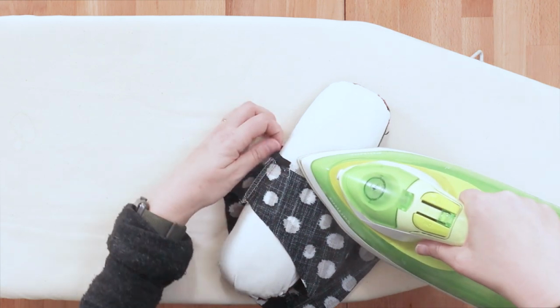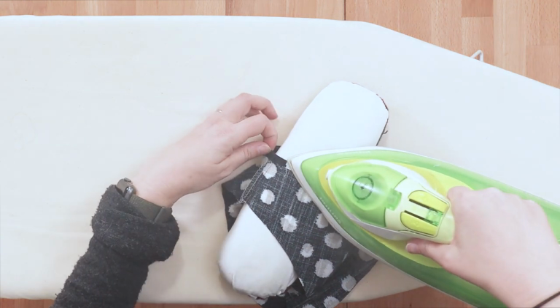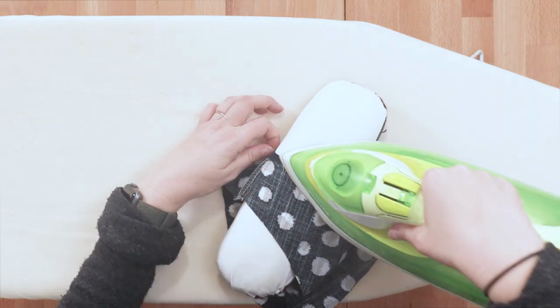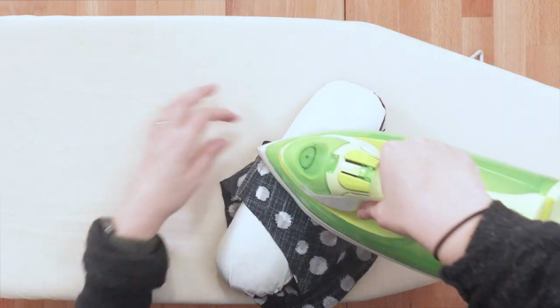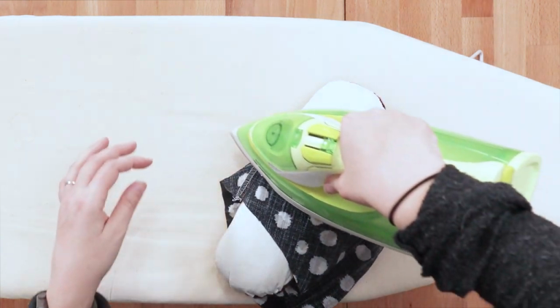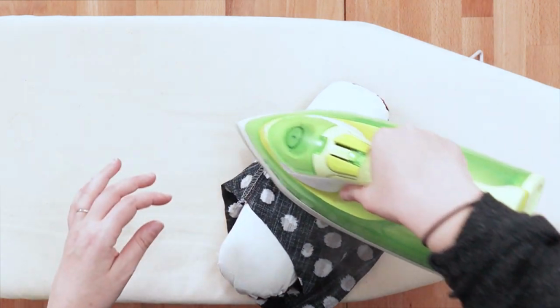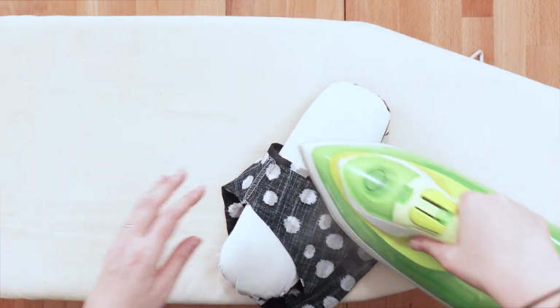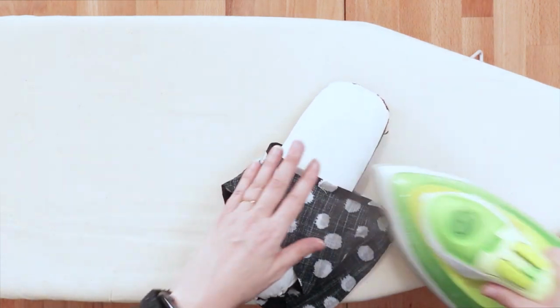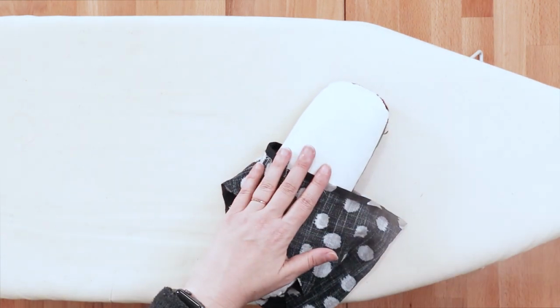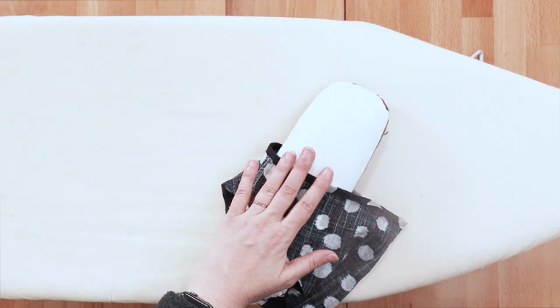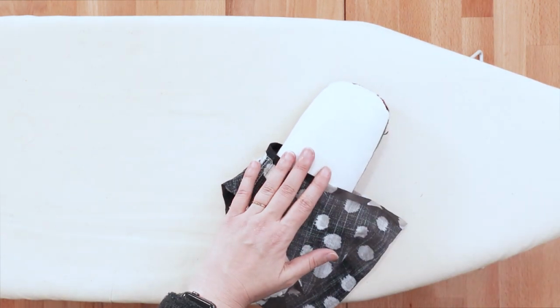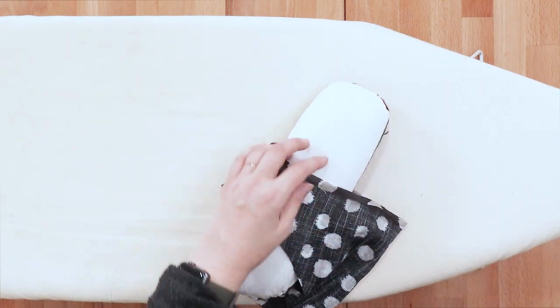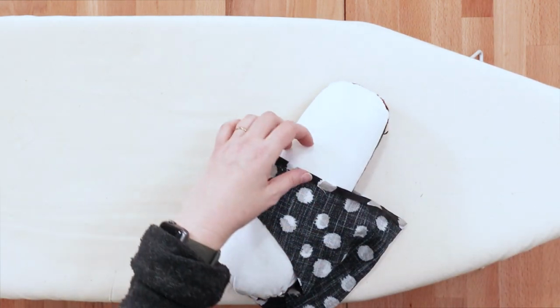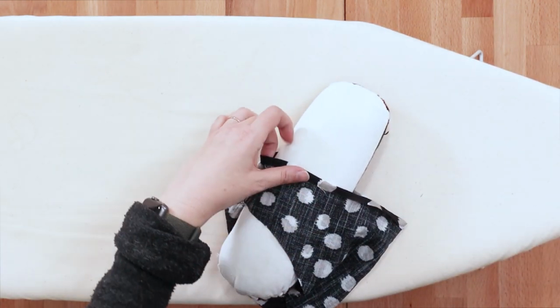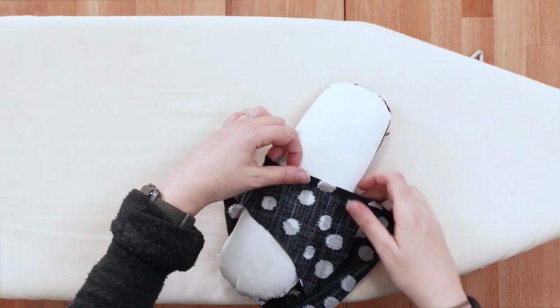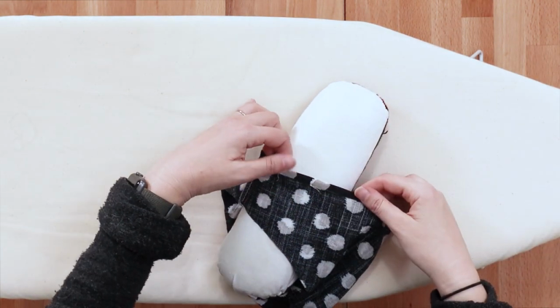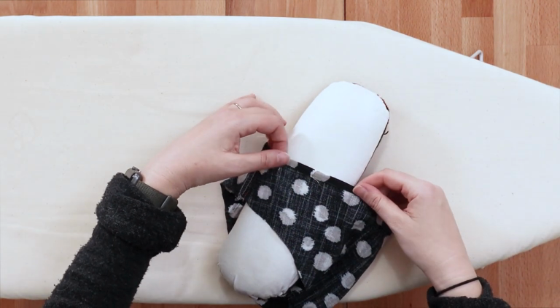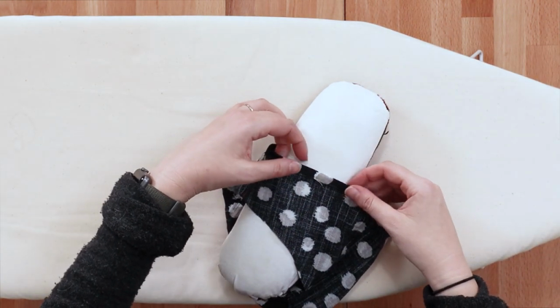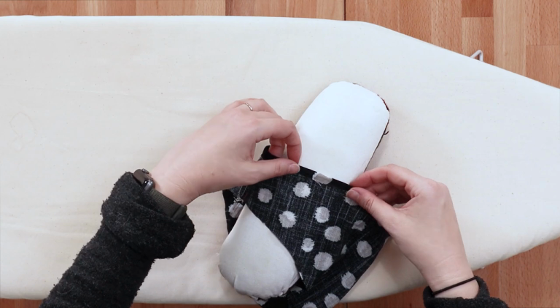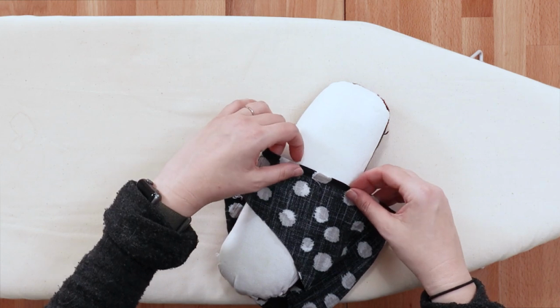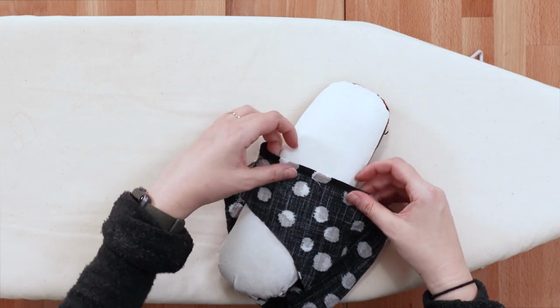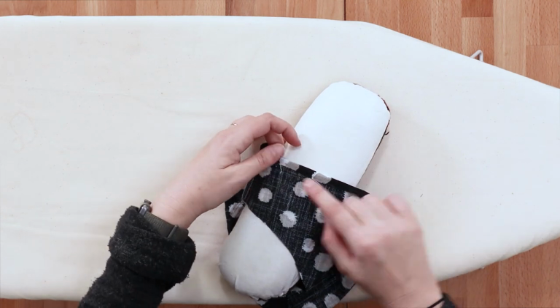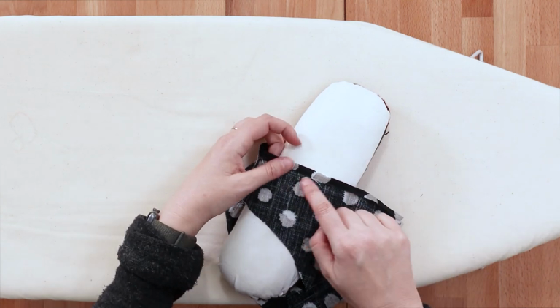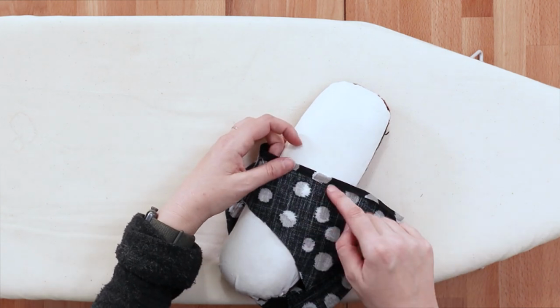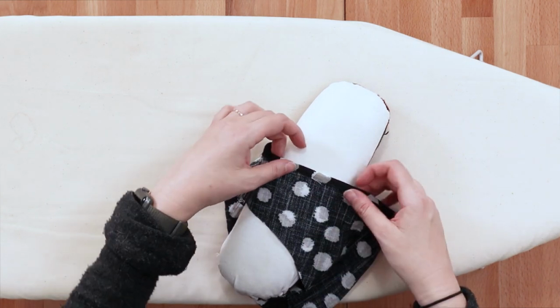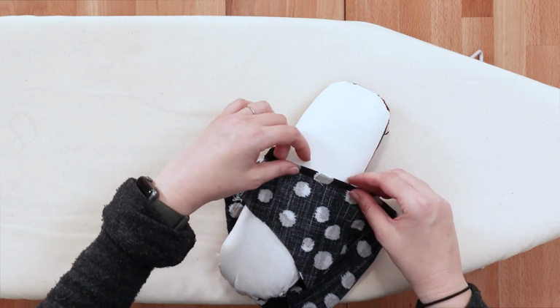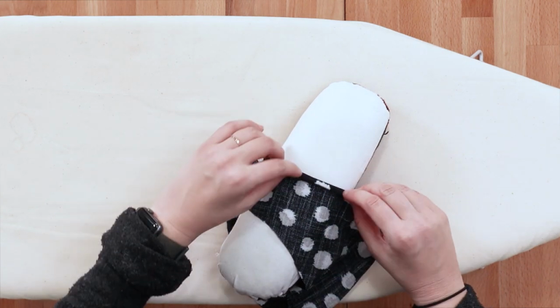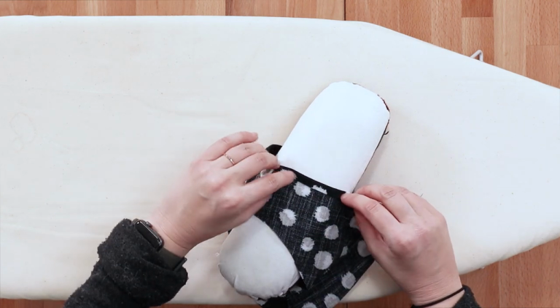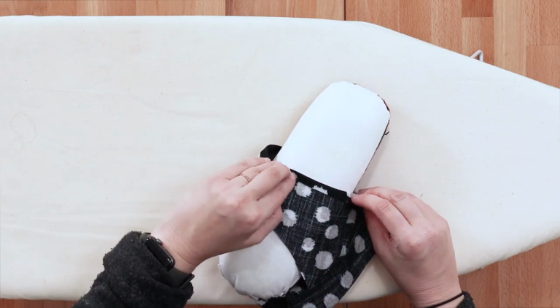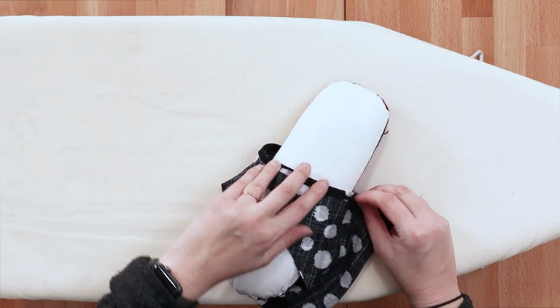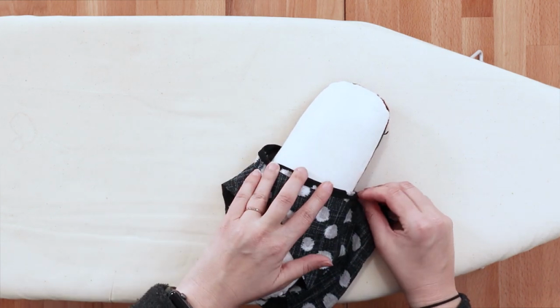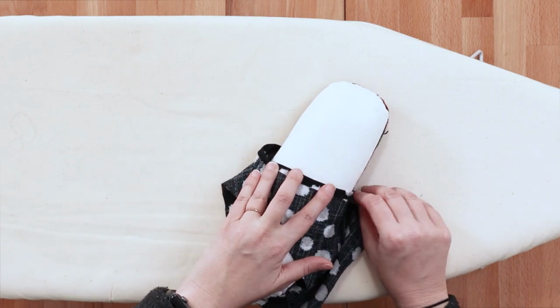Now we're going to fold it up again a quarter of an inch to hide that raw edge and press.